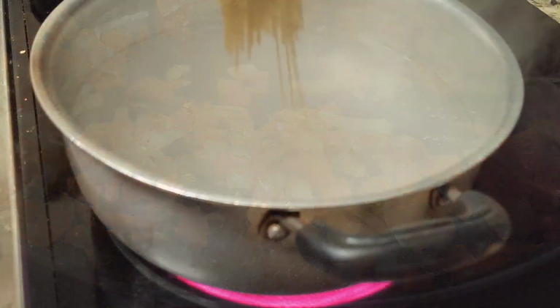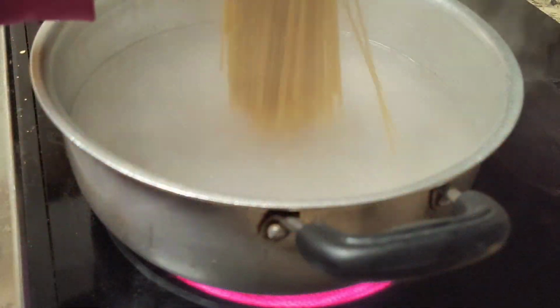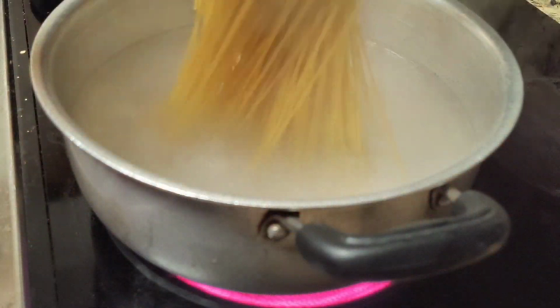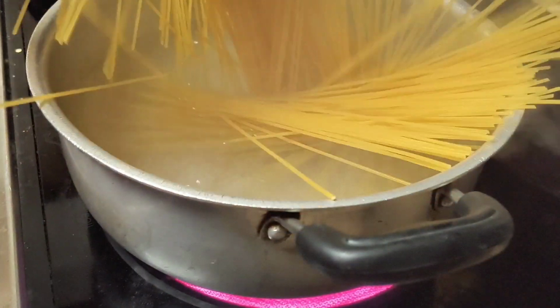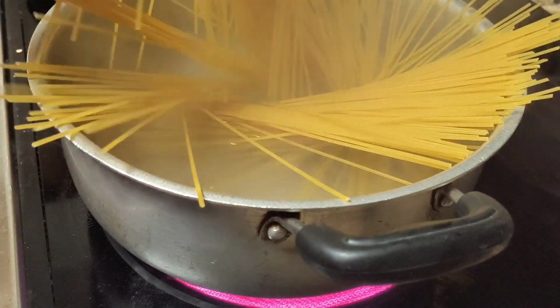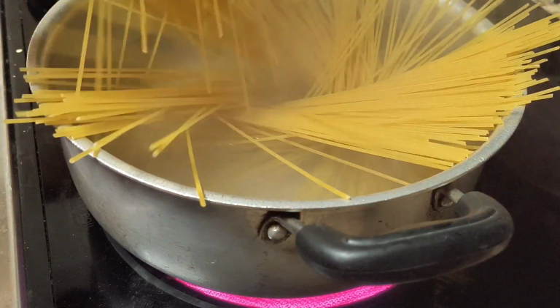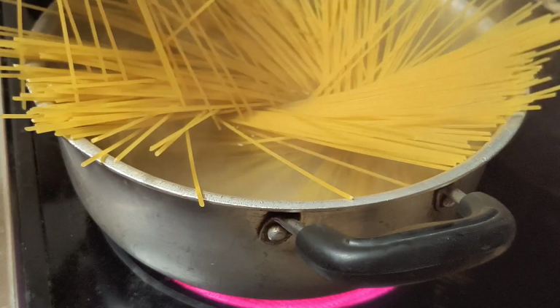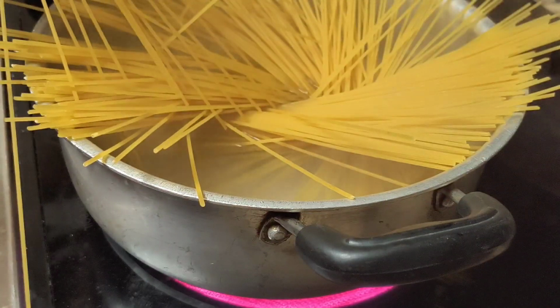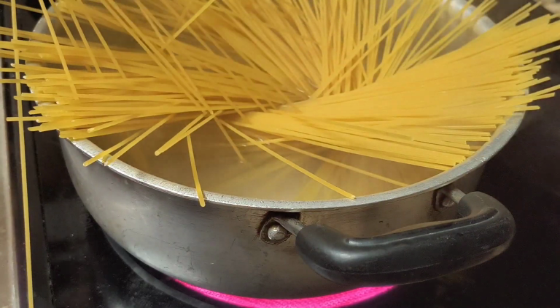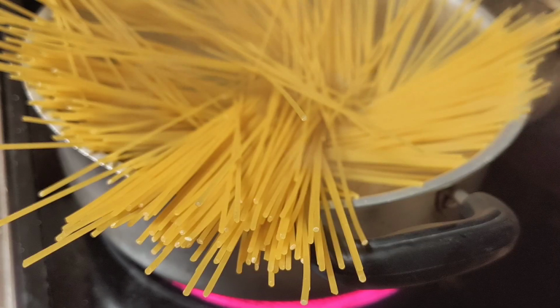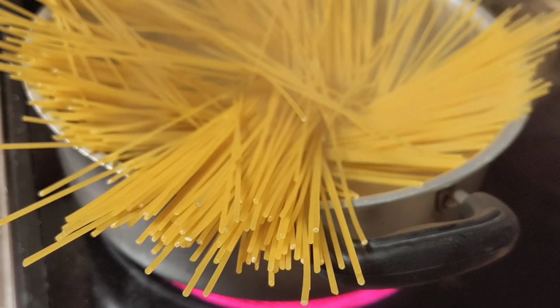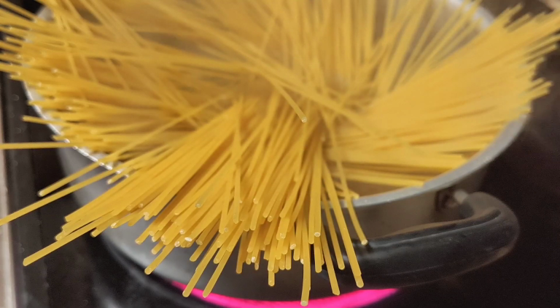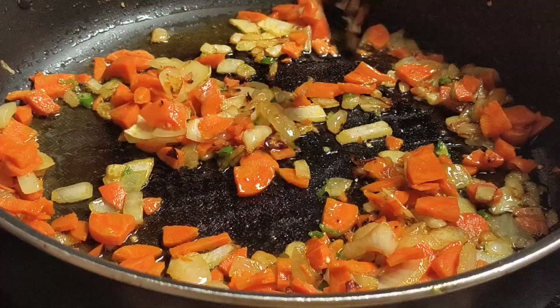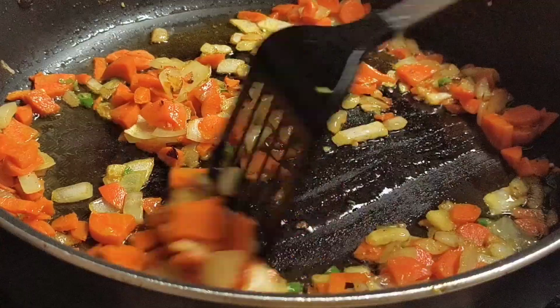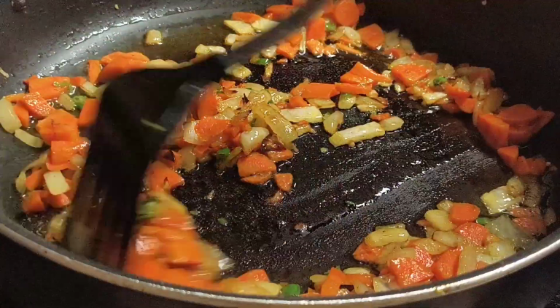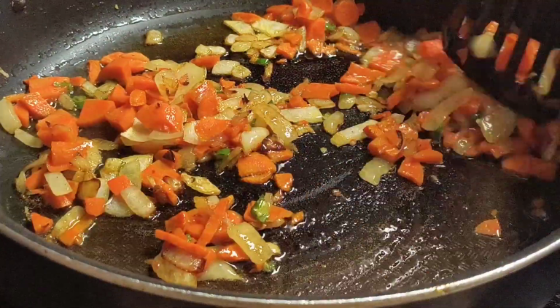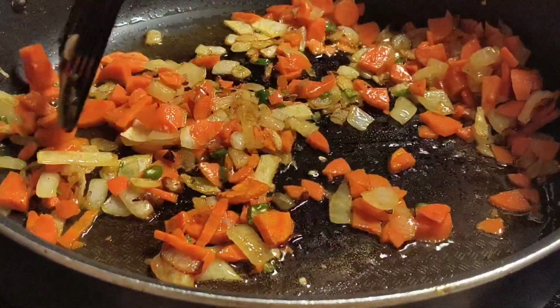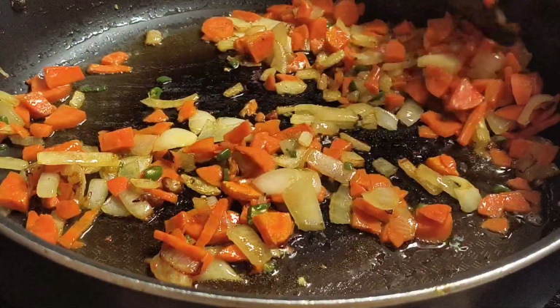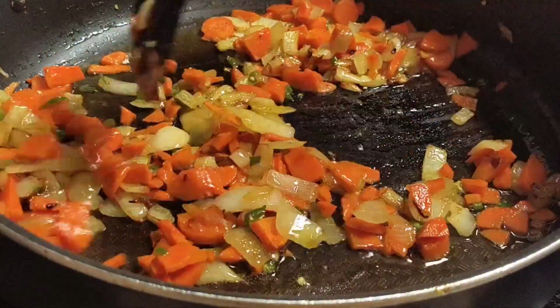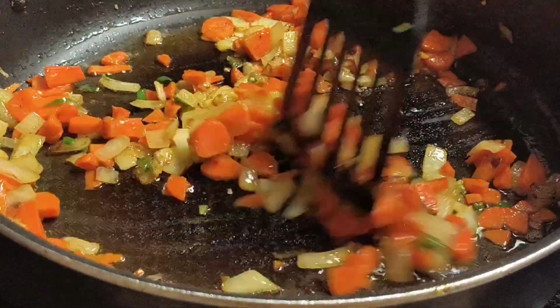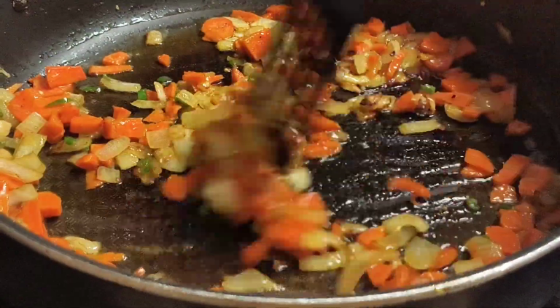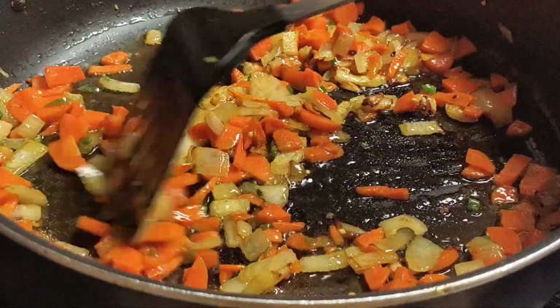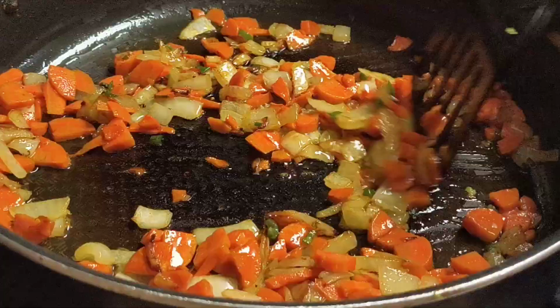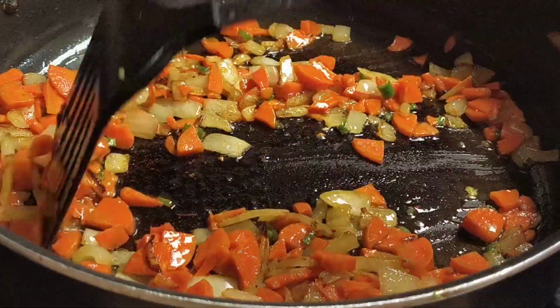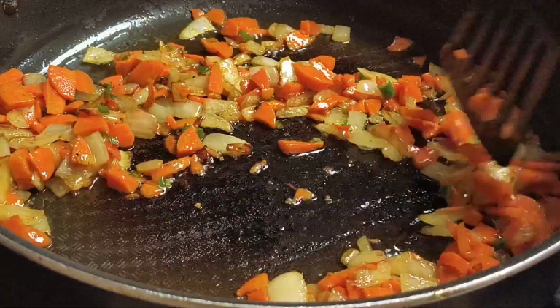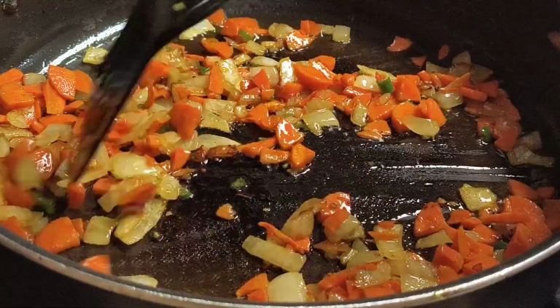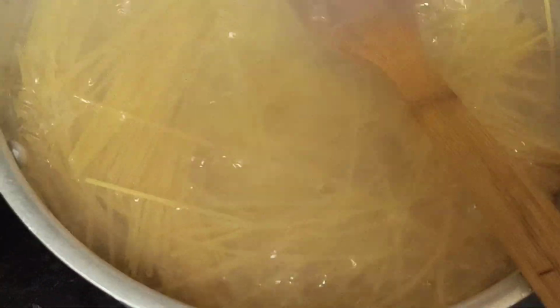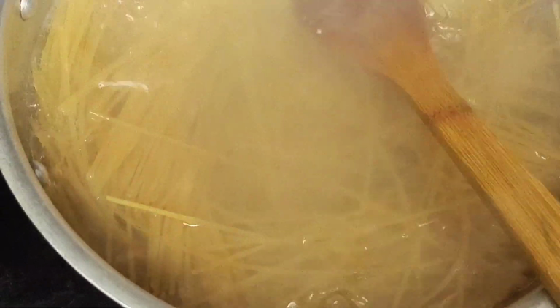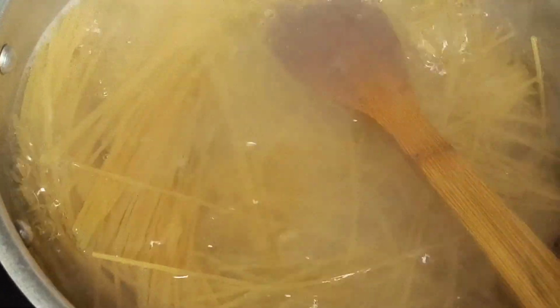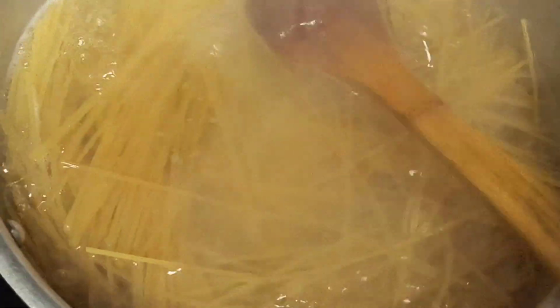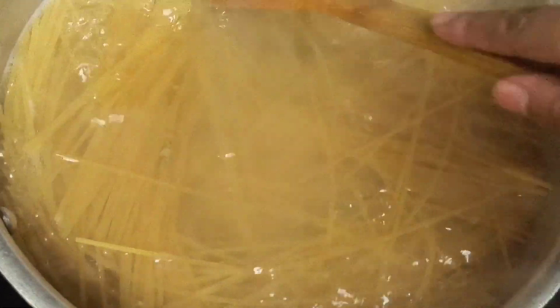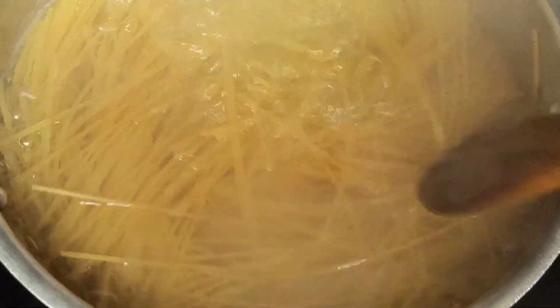After the water starts boiling, add in your noodles. Boil your noodles for 8 to 10 minutes.